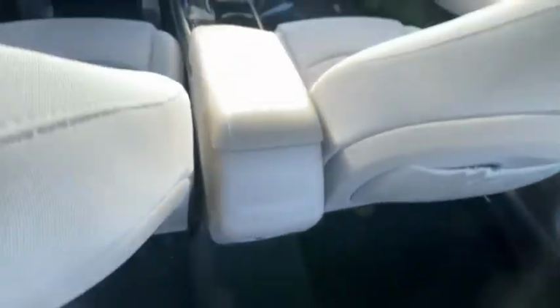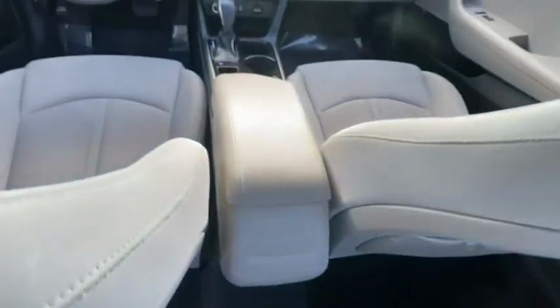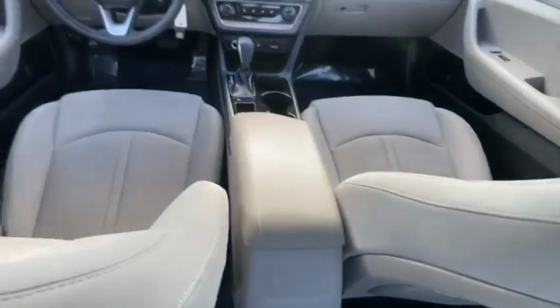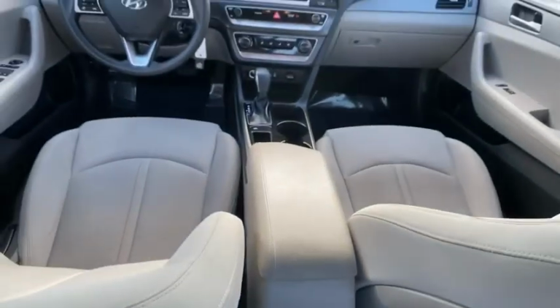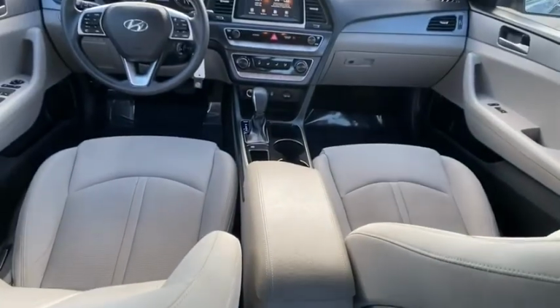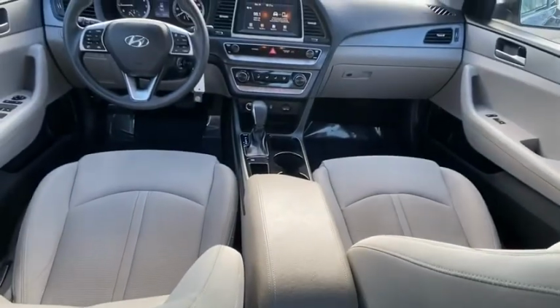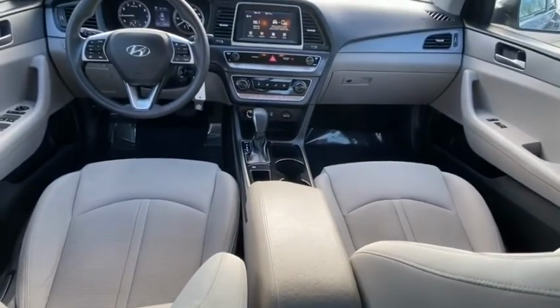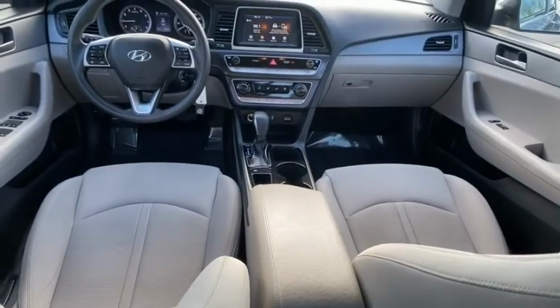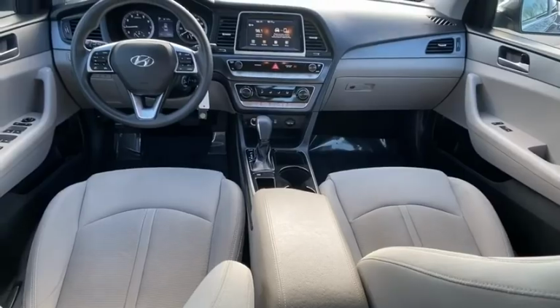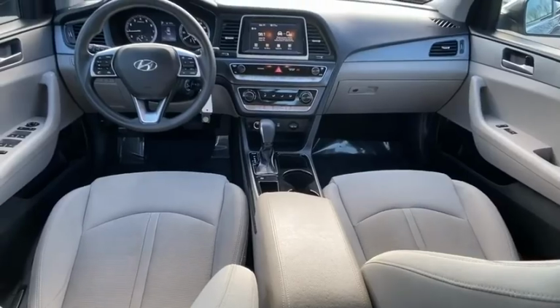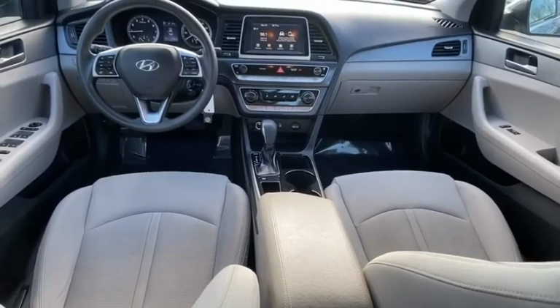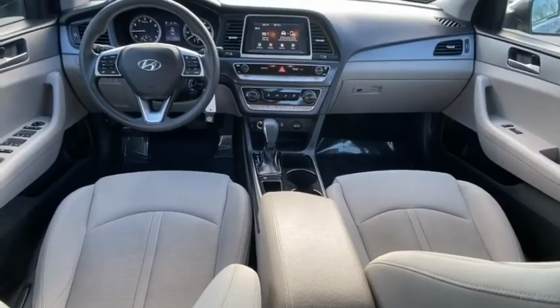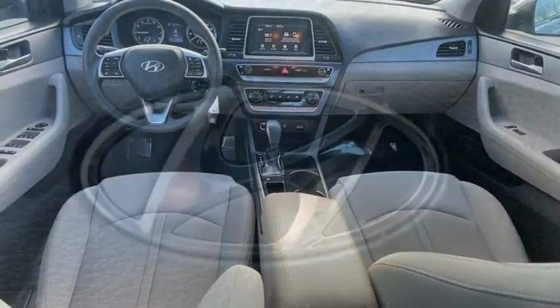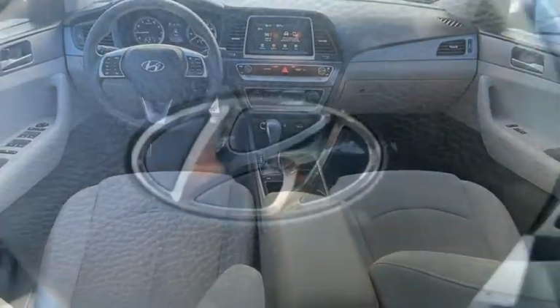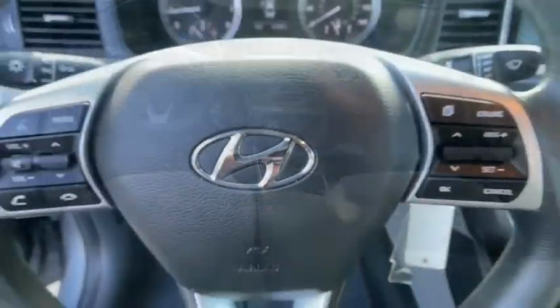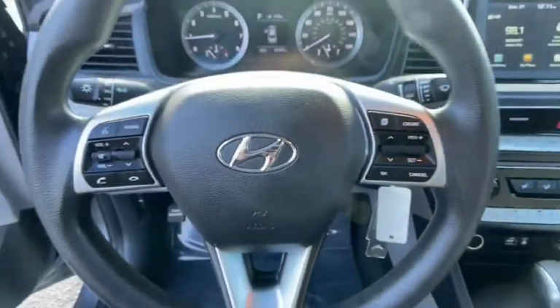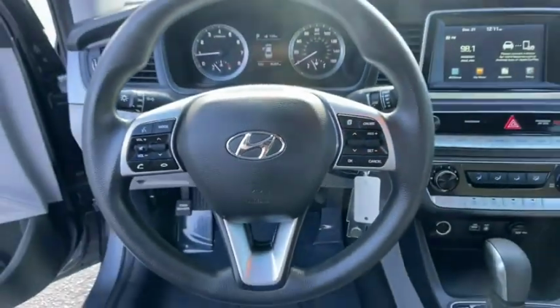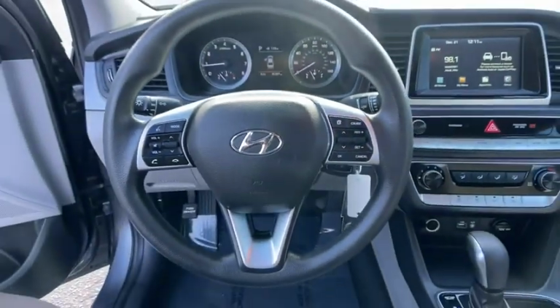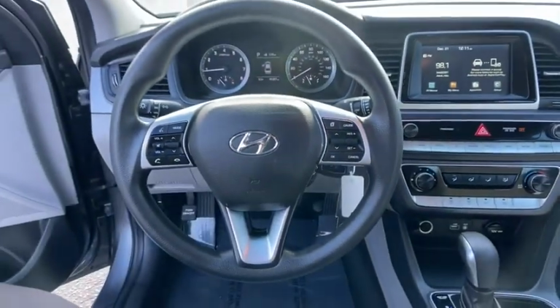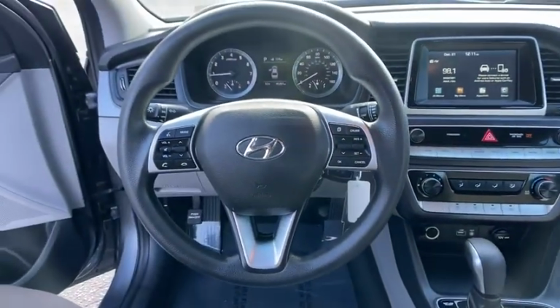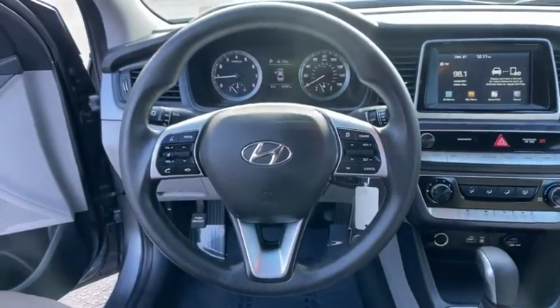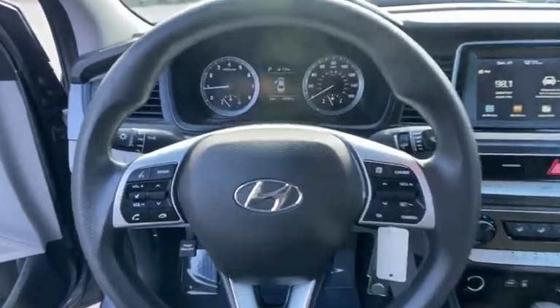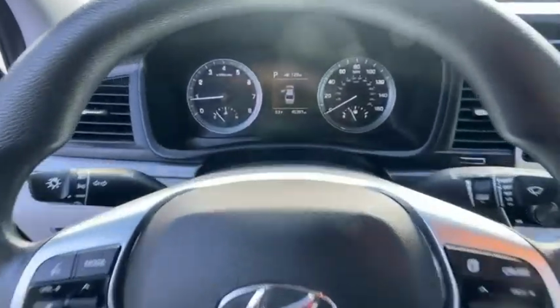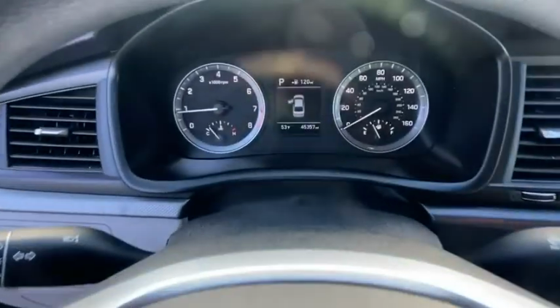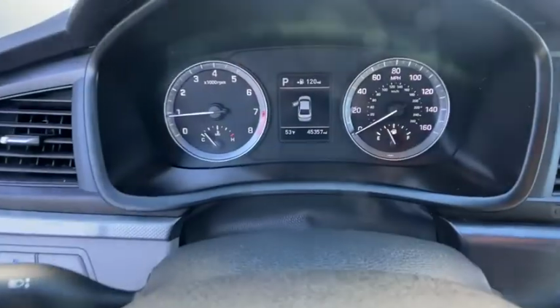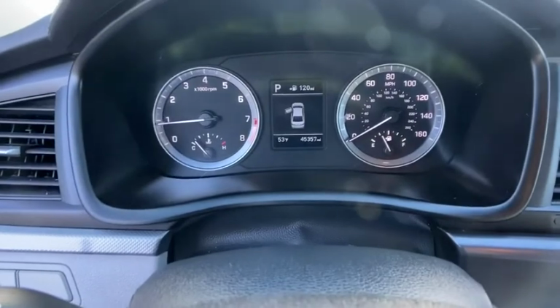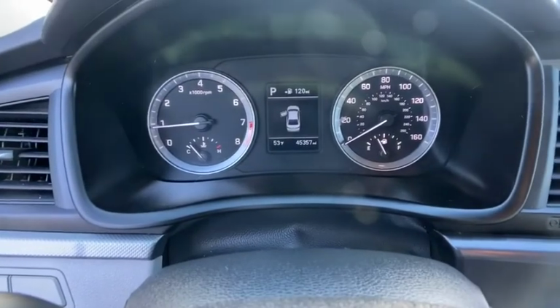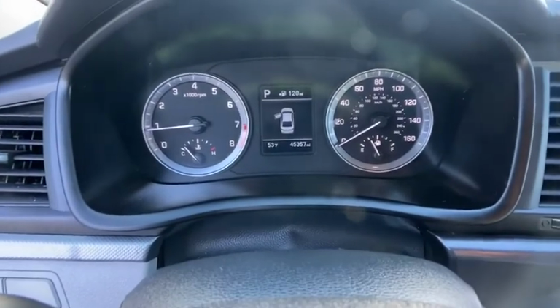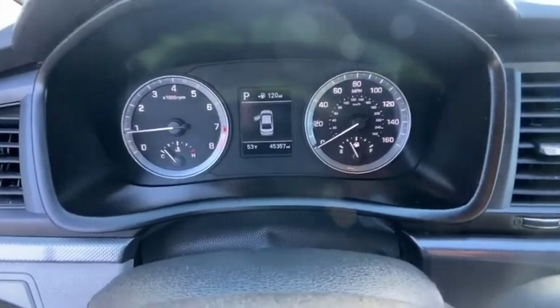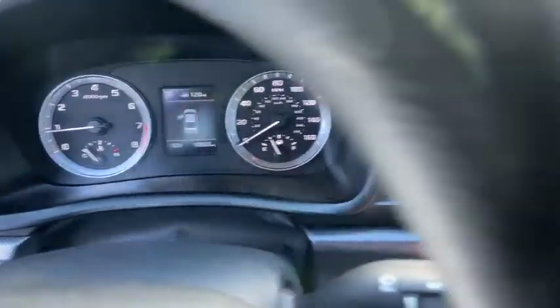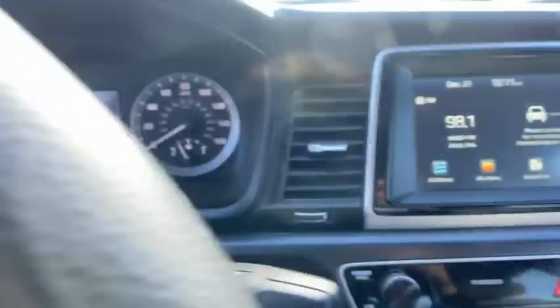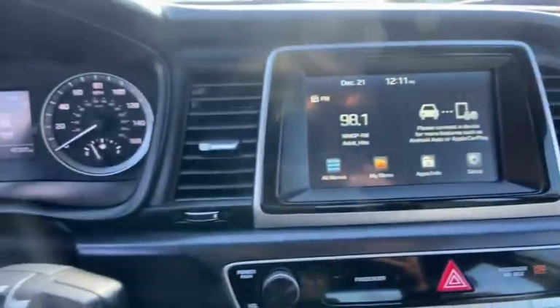Overhead console, panic alarm, remote keyless entry, front bucket seats, driver vanity mirror, front reading lamp, tilt steering wheel, passenger vanity mirror.